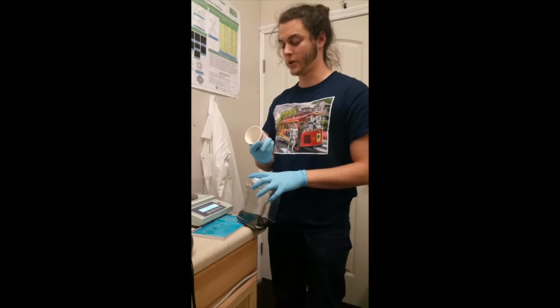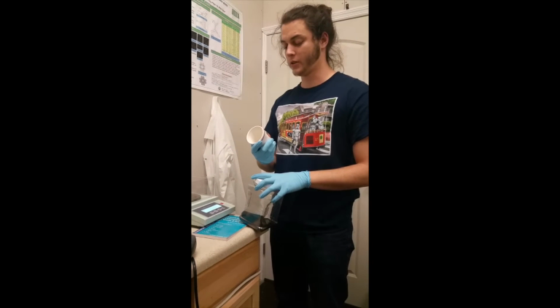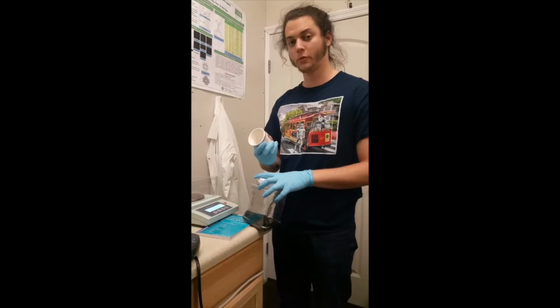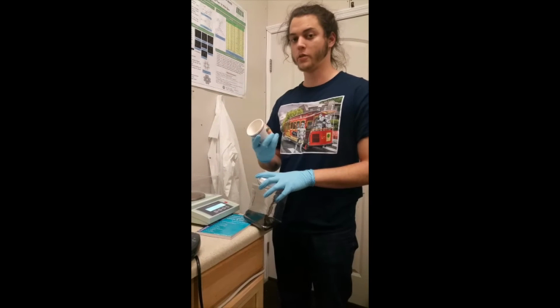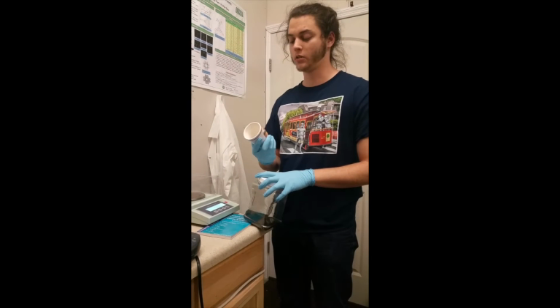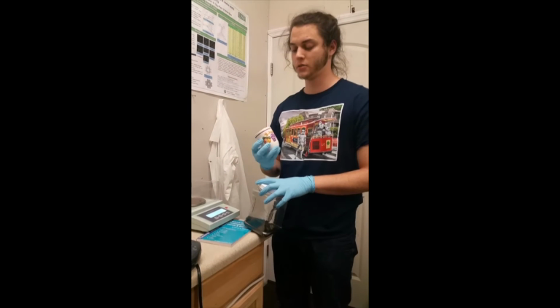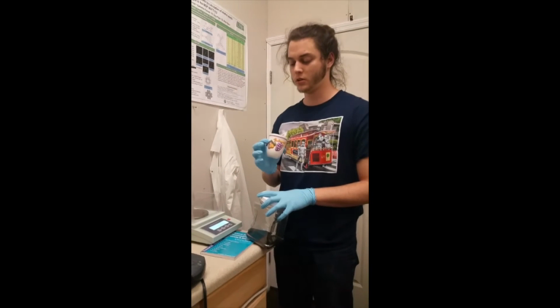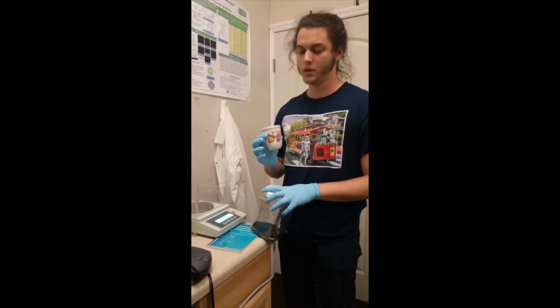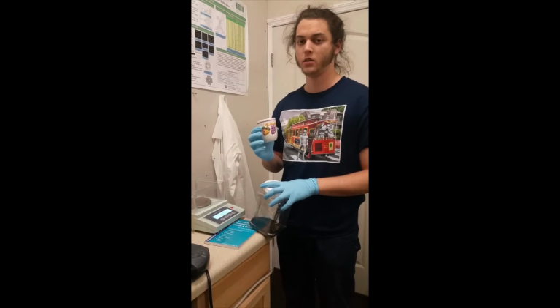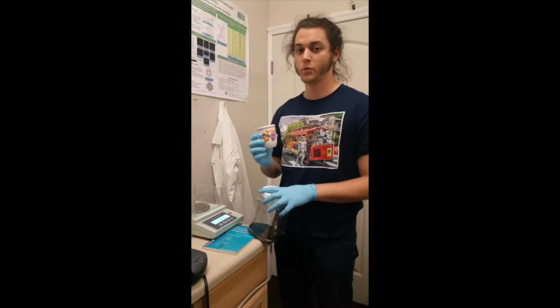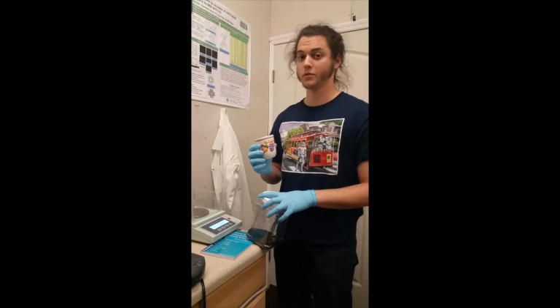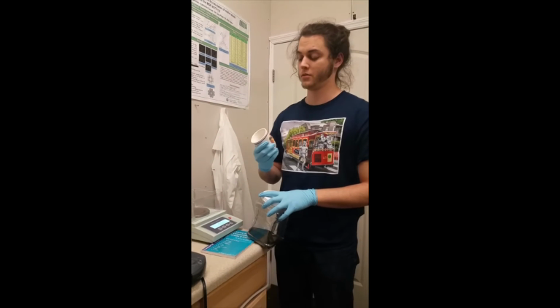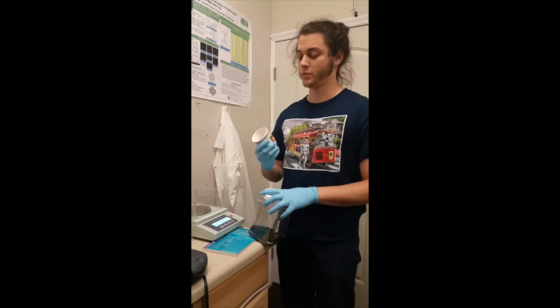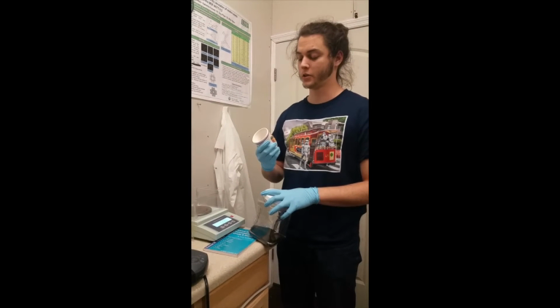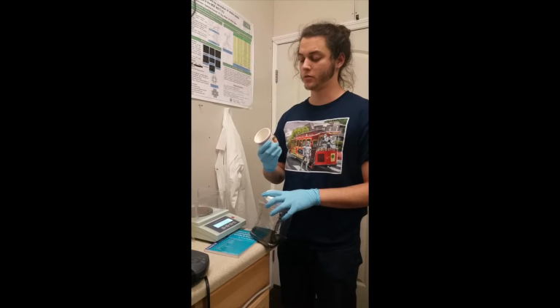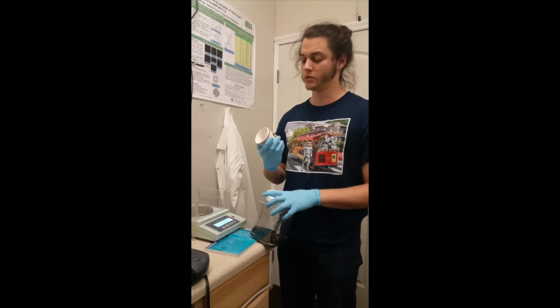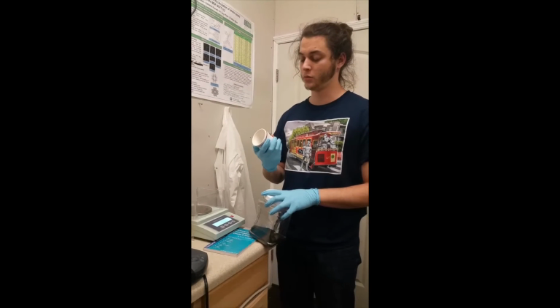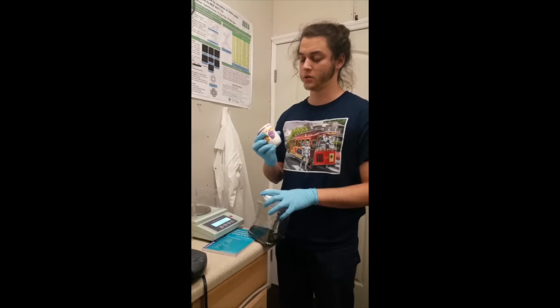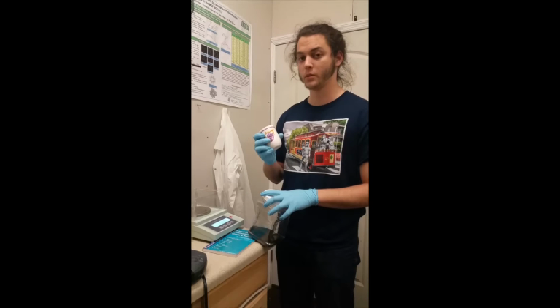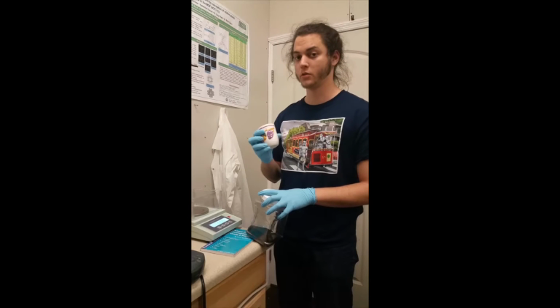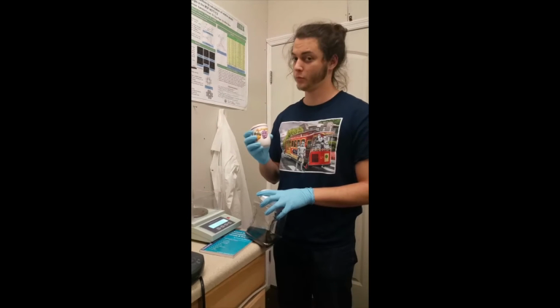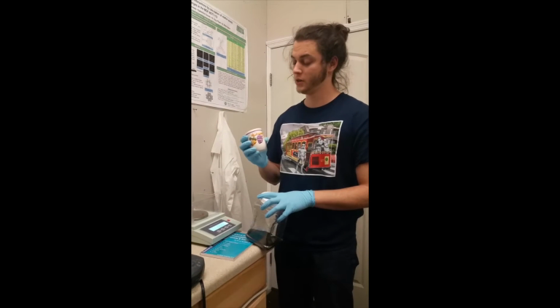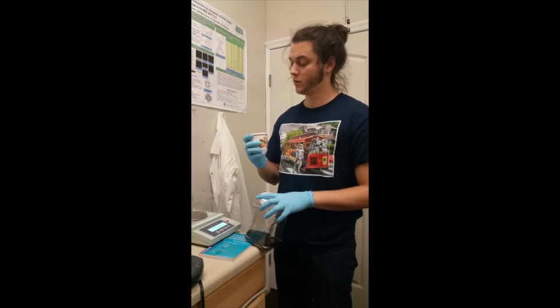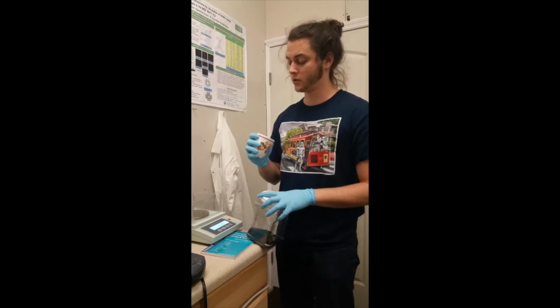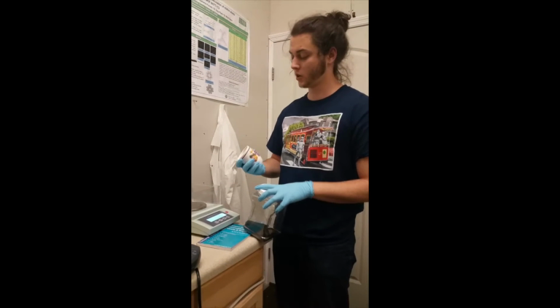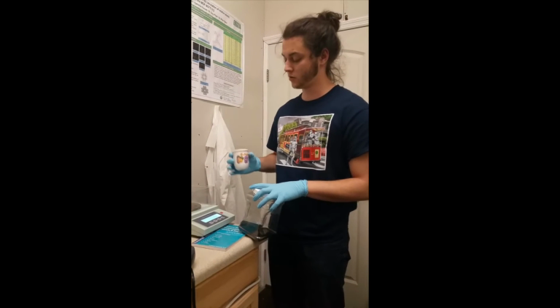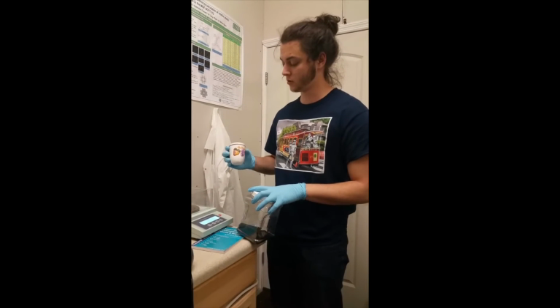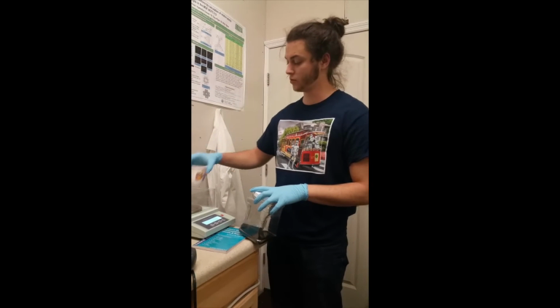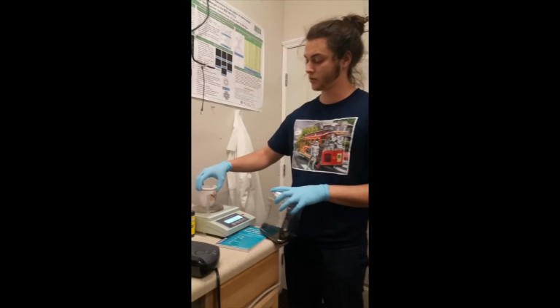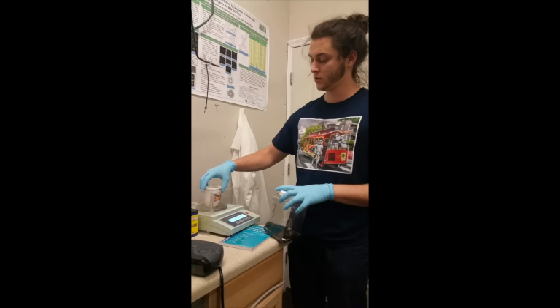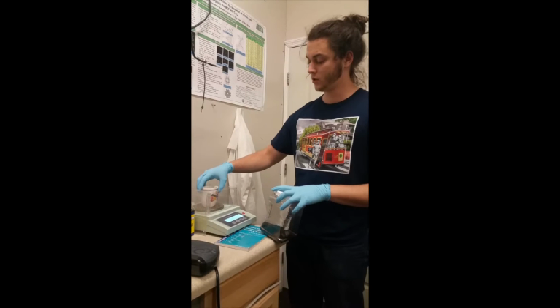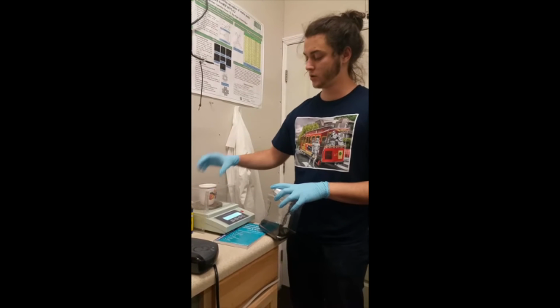I've done this before with a glass container and it broke it, but I'm going to try ceramic this time with these nice little grapes and hopefully it won't break it. But if it does, that would be sad because it's a nice little jar thing.